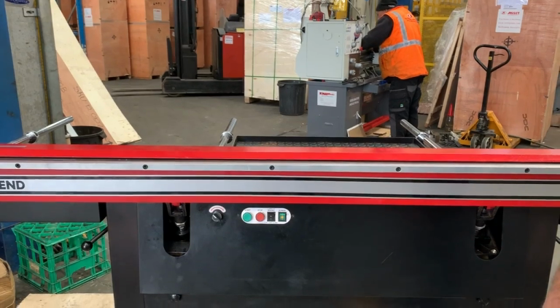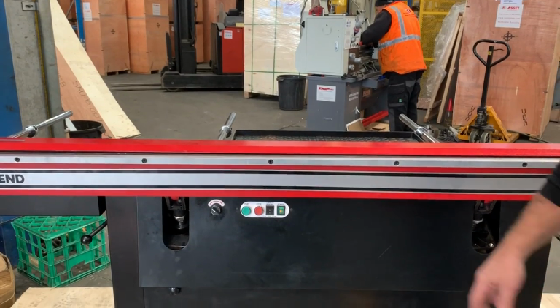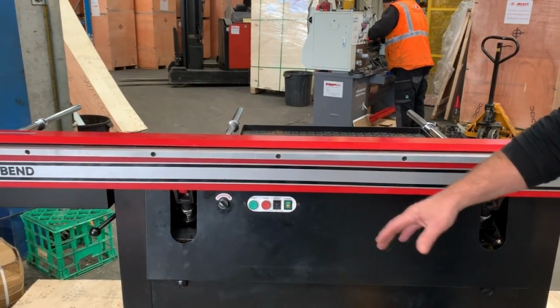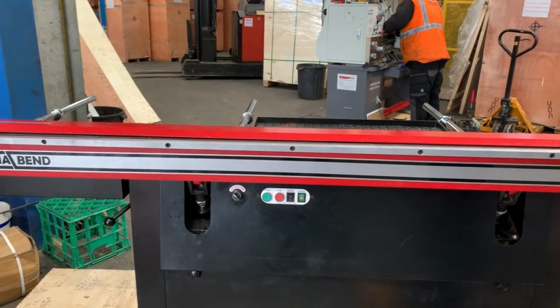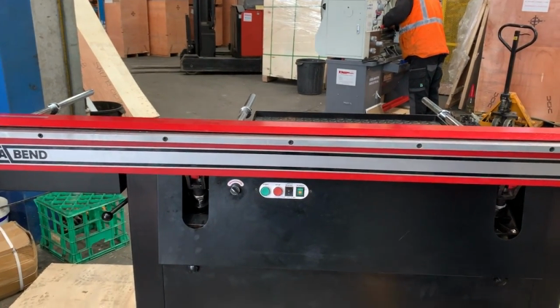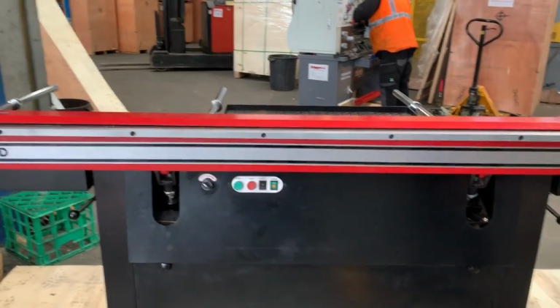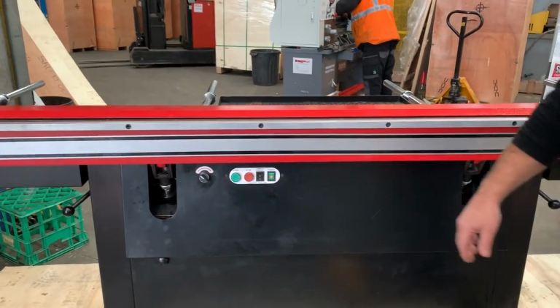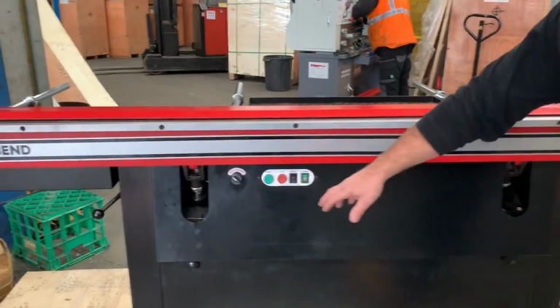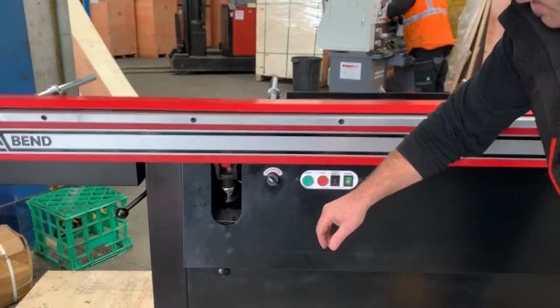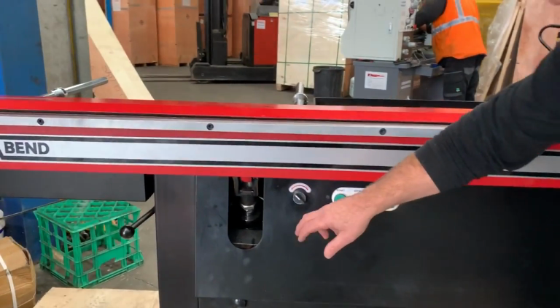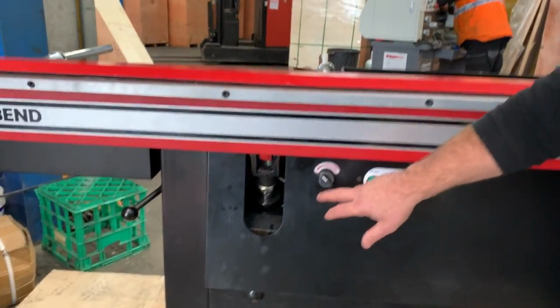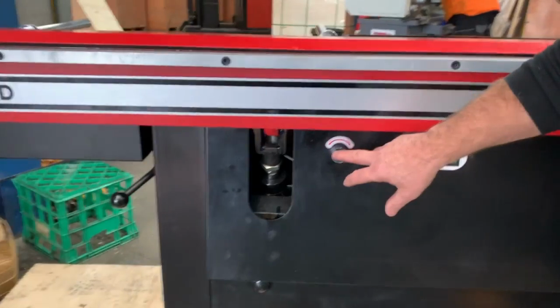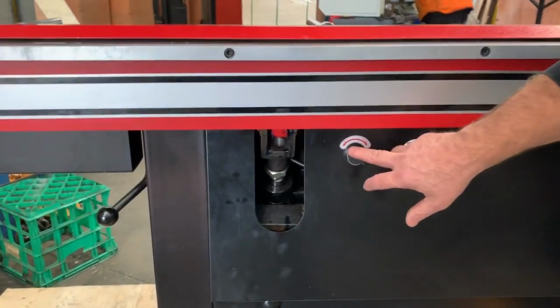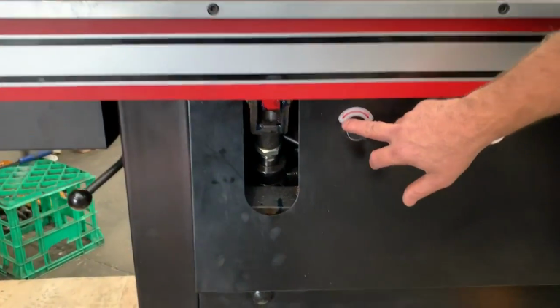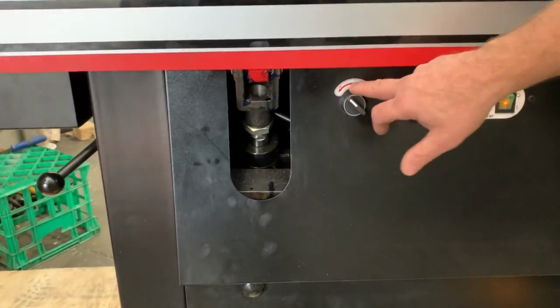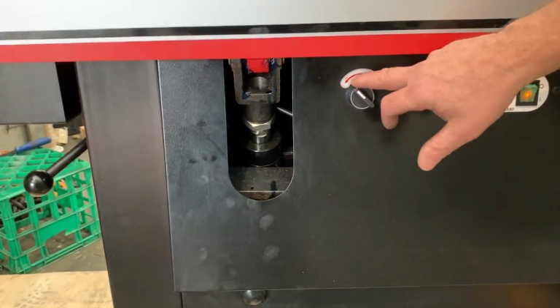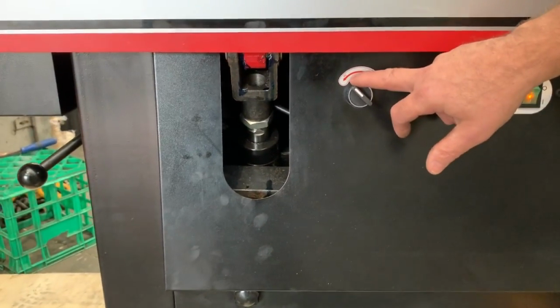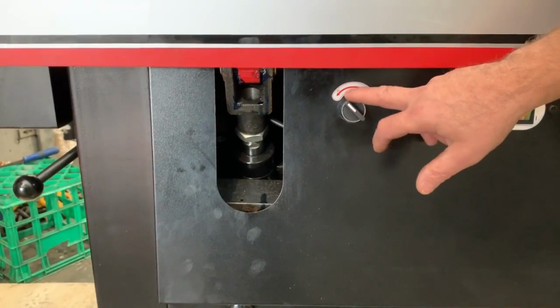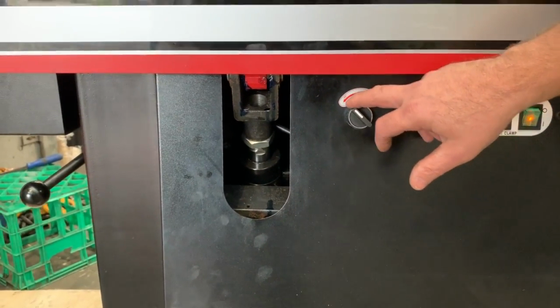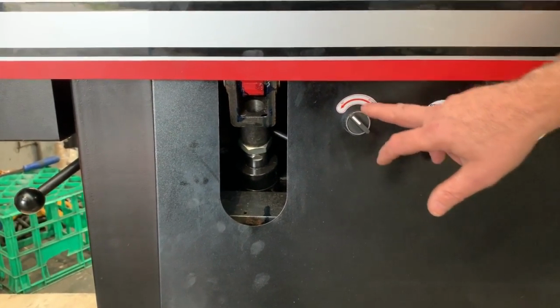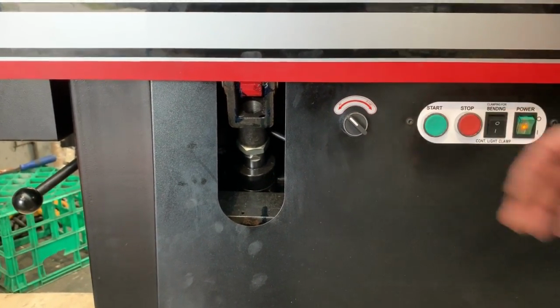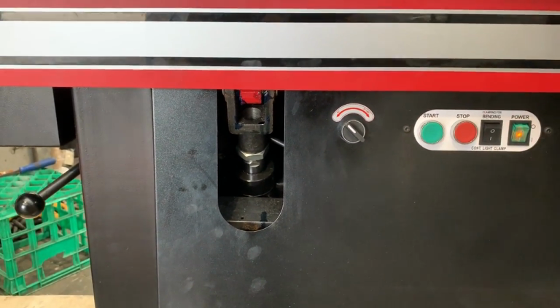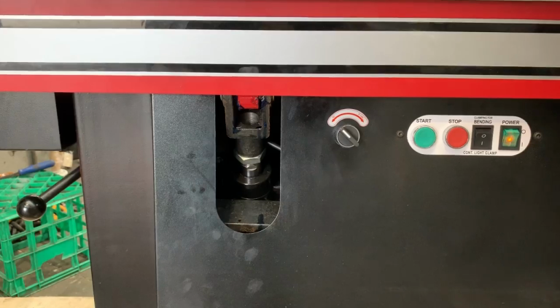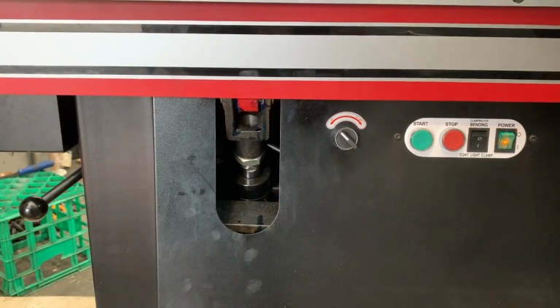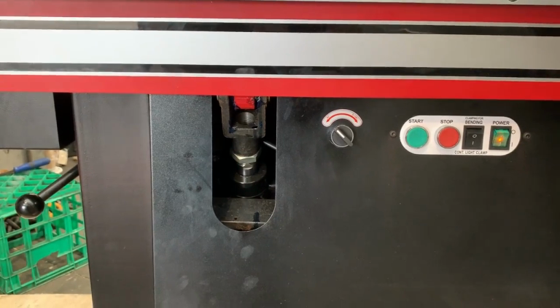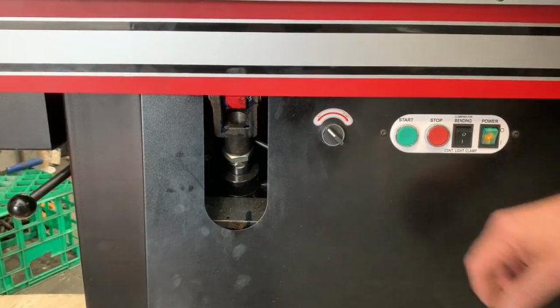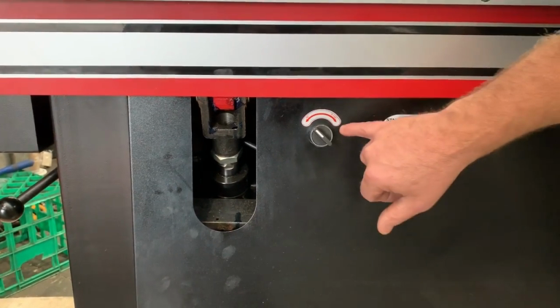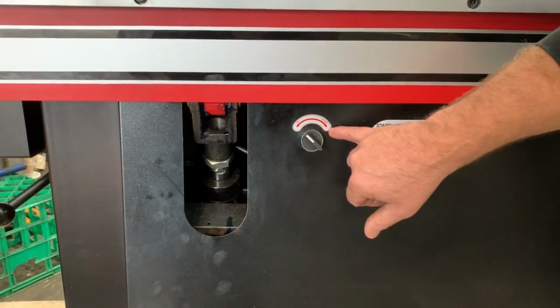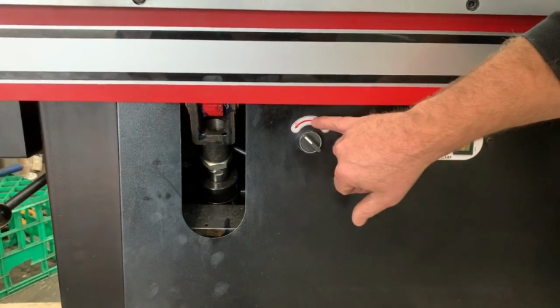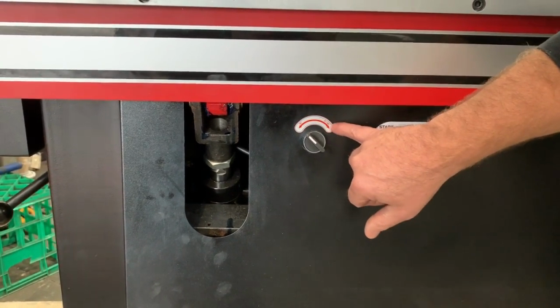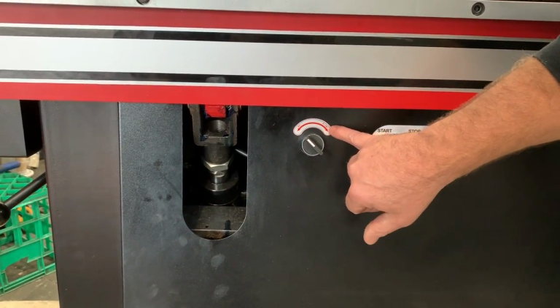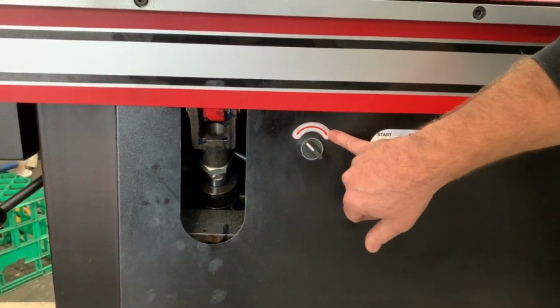So let's run through the operation. We've got angle setting — we've got two quick action selectors here. We've got a quick action 90 degree setting, which is for predominantly most folds, and then we've also got a quick action 0 to 45 degree setting.